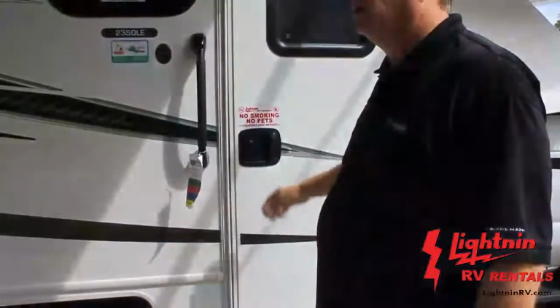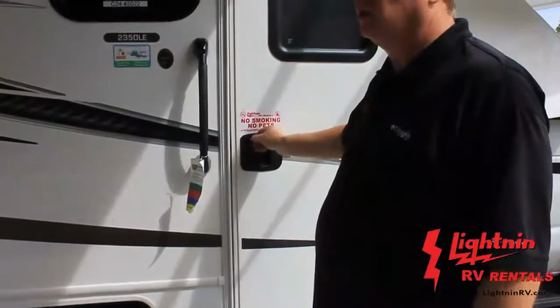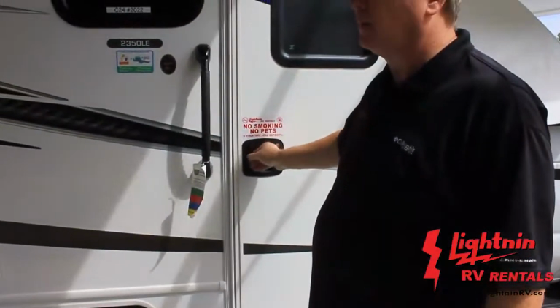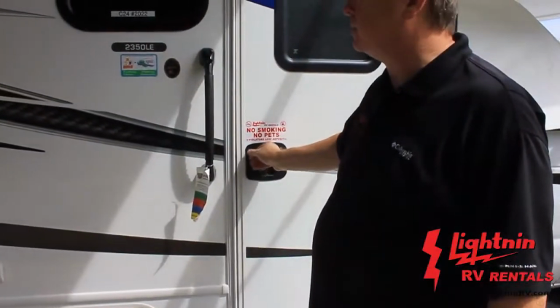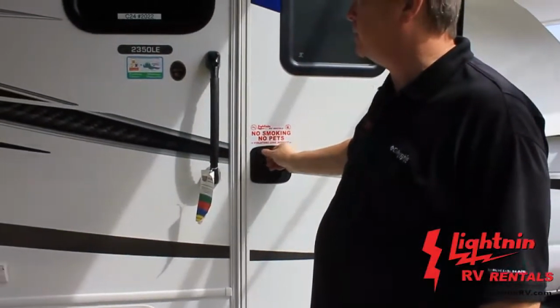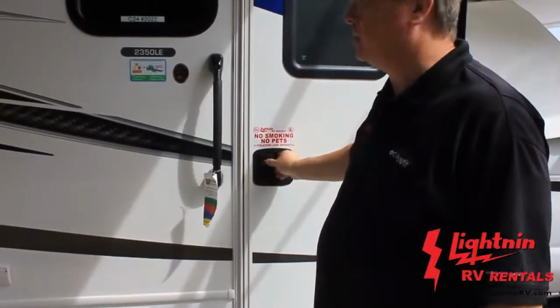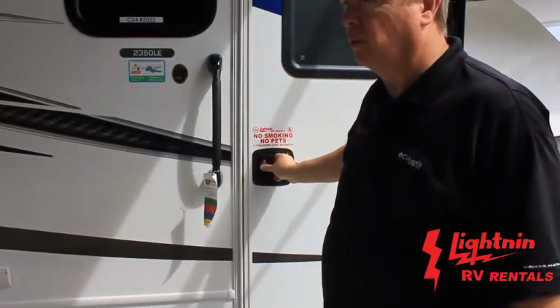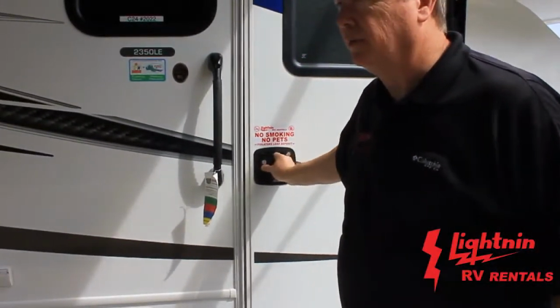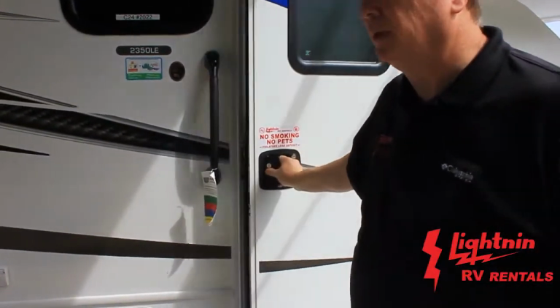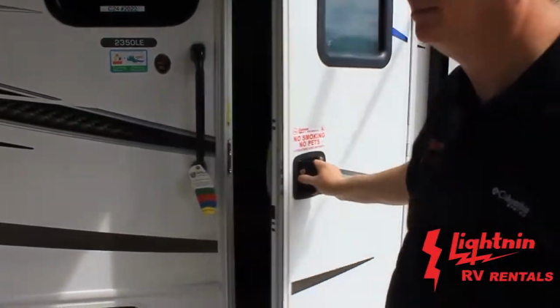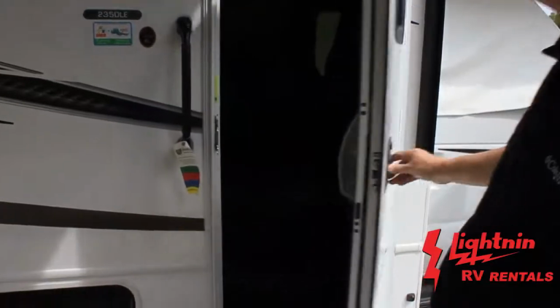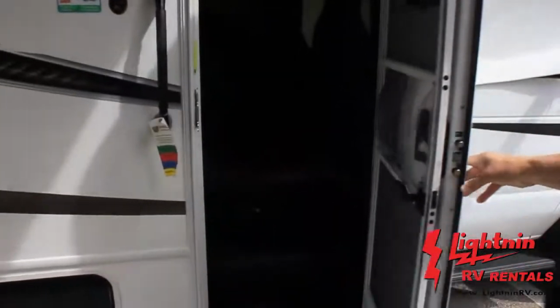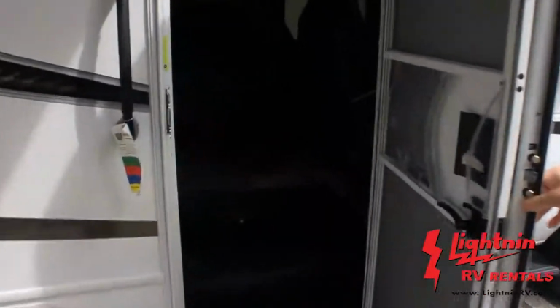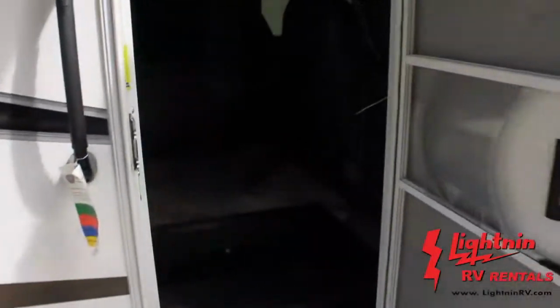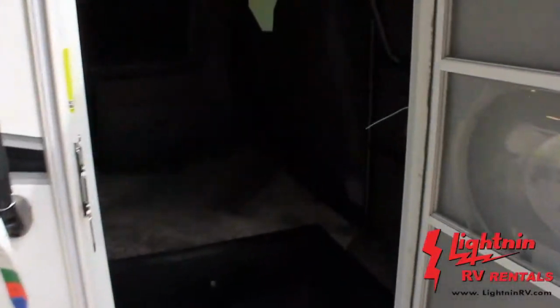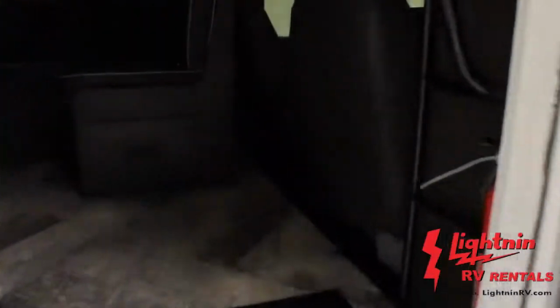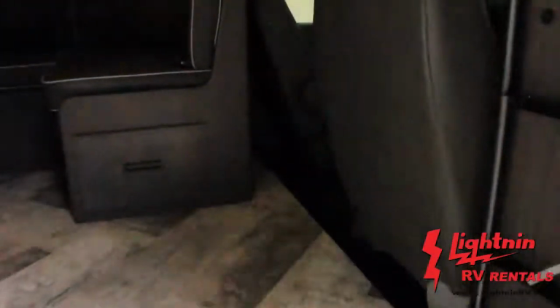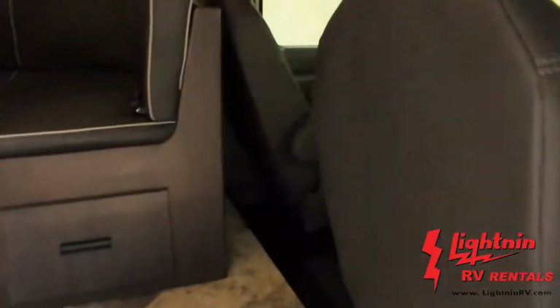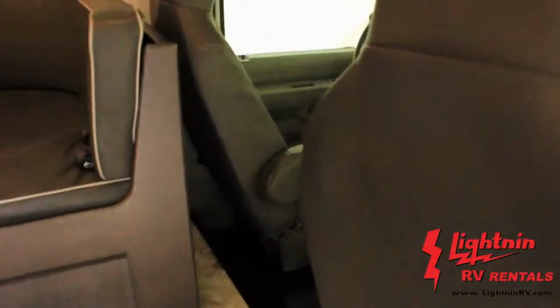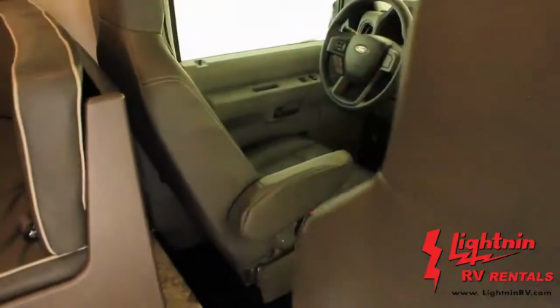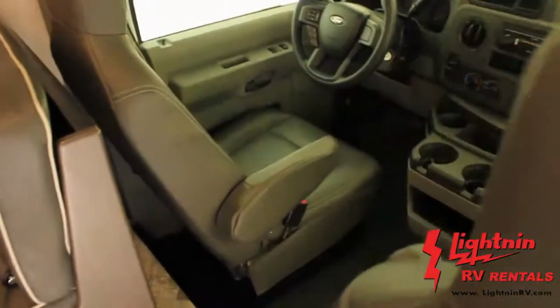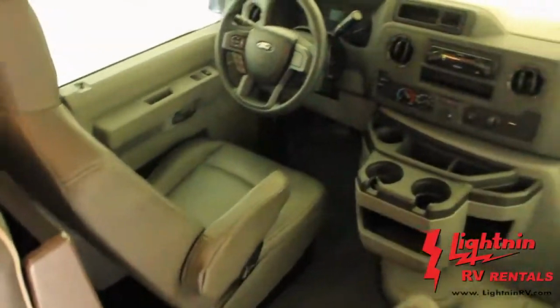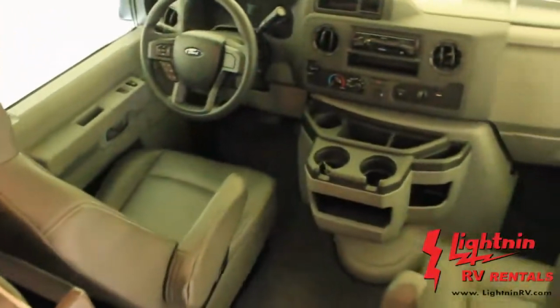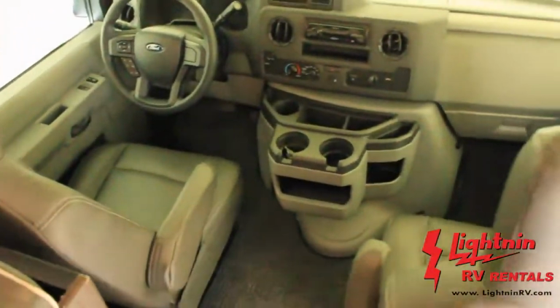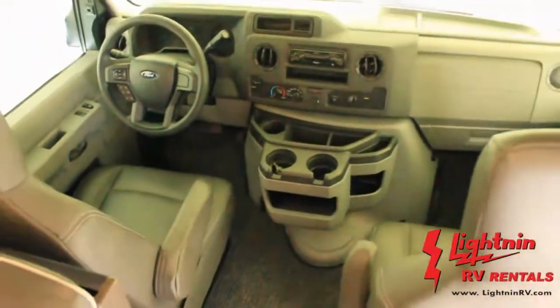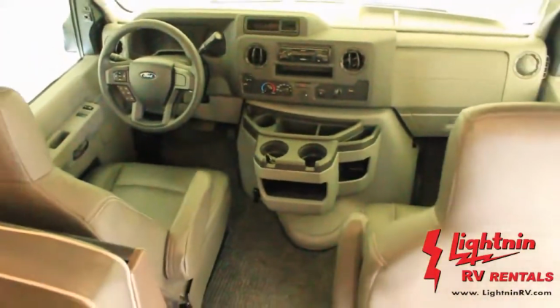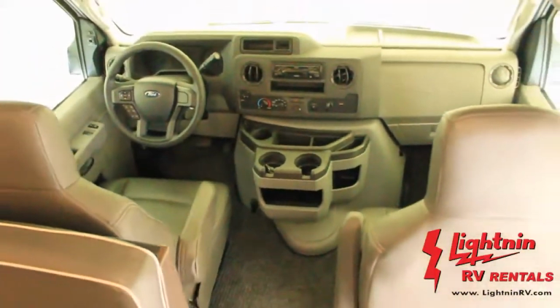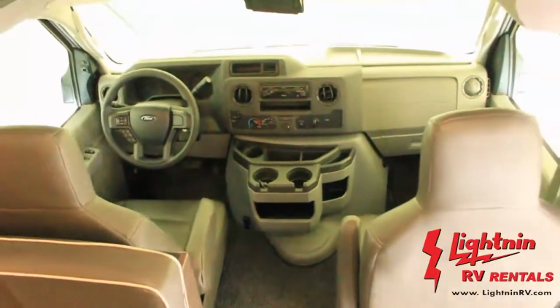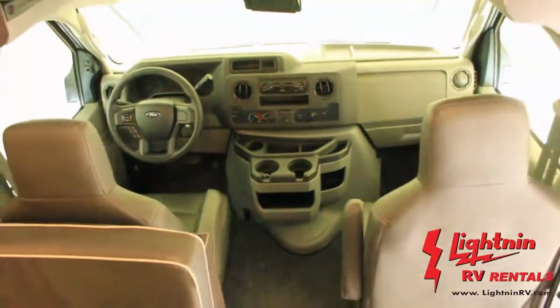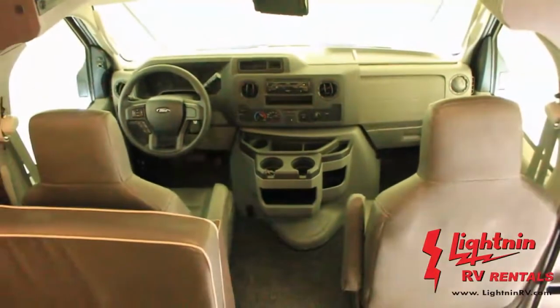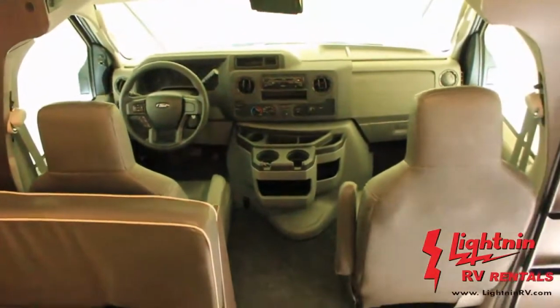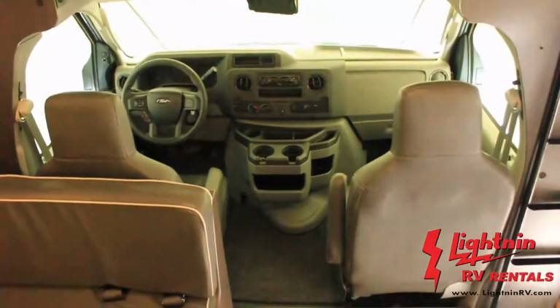Let's check out the inside of the Sunseeker 2350. It has seatbelts for six — two up front and four in the dinette table area.